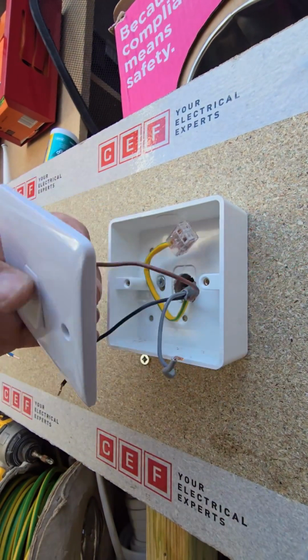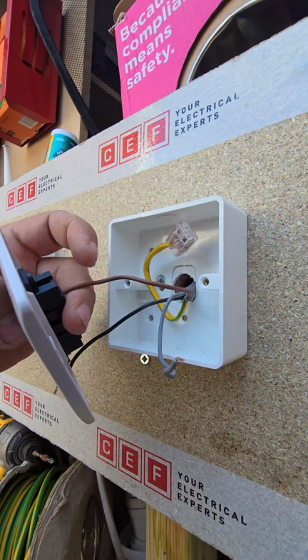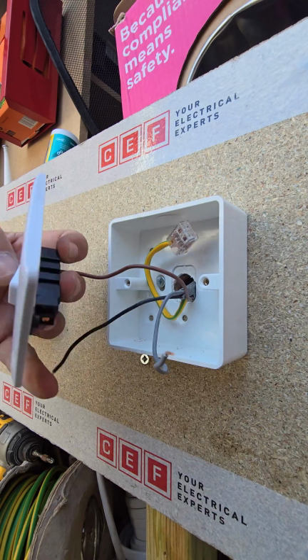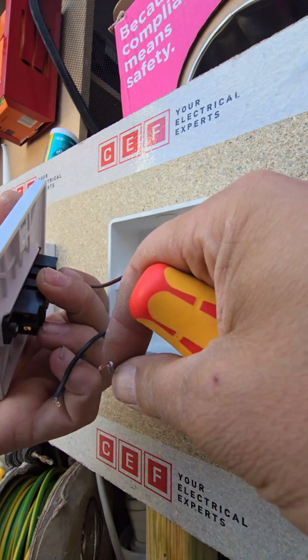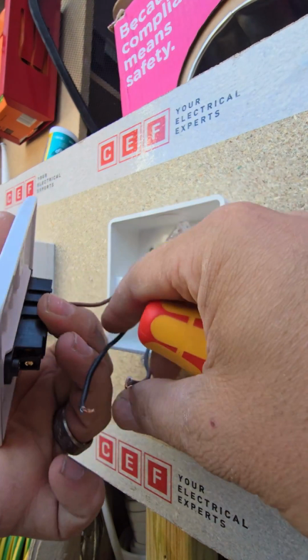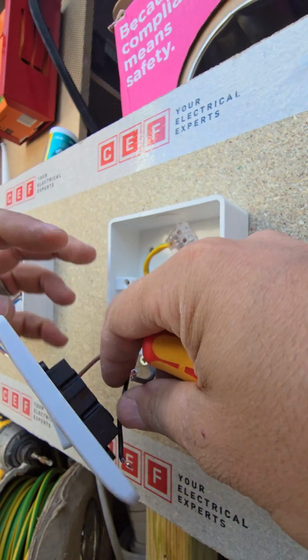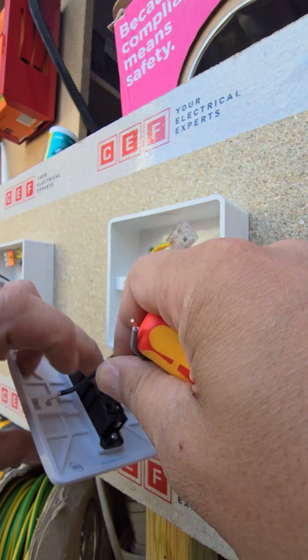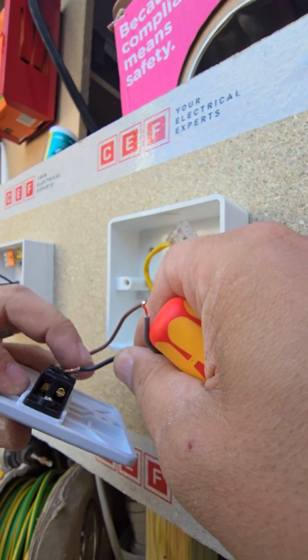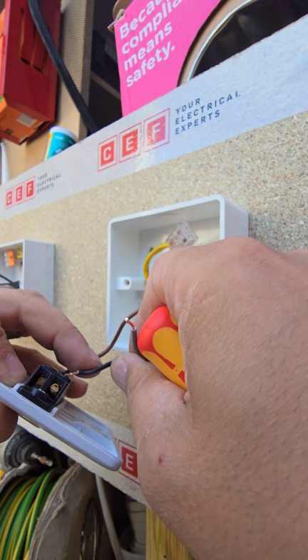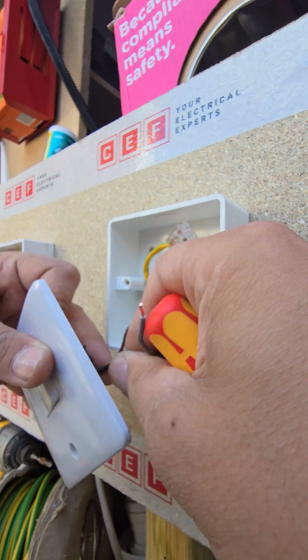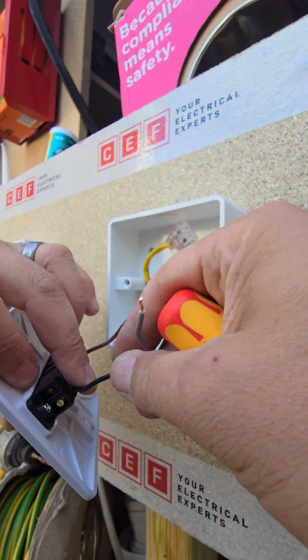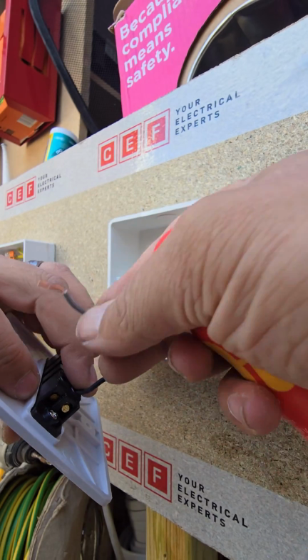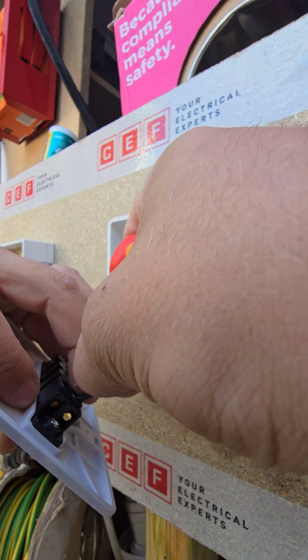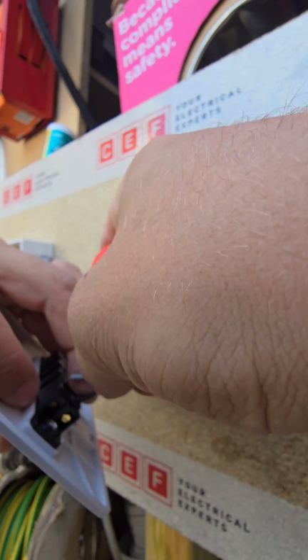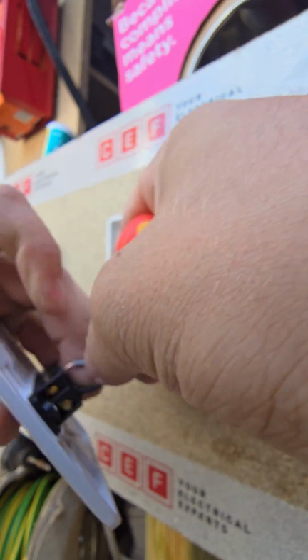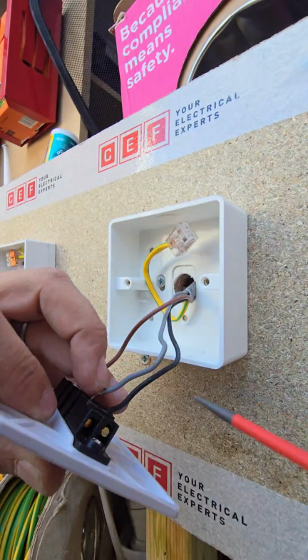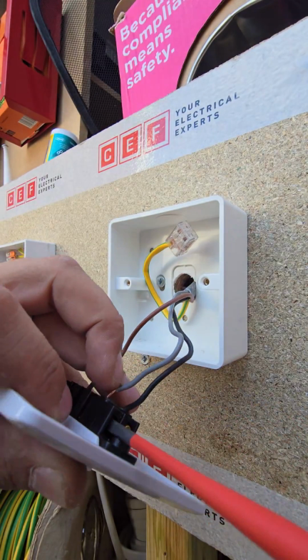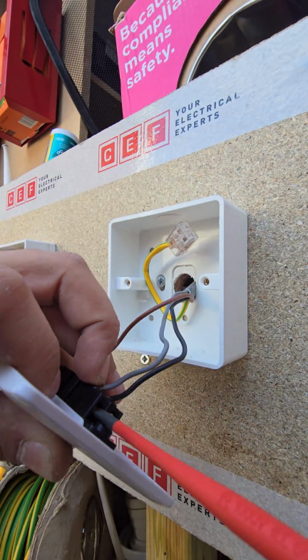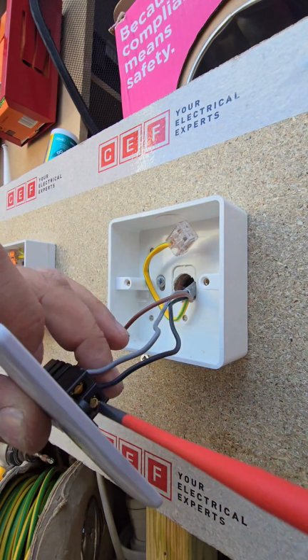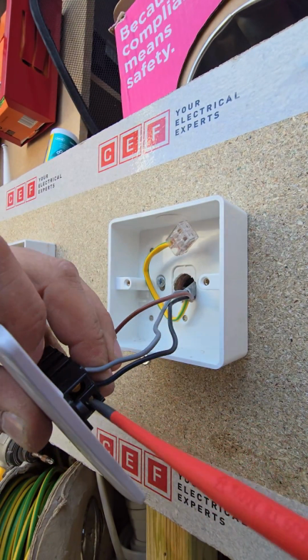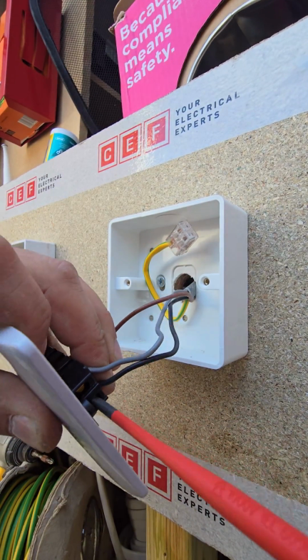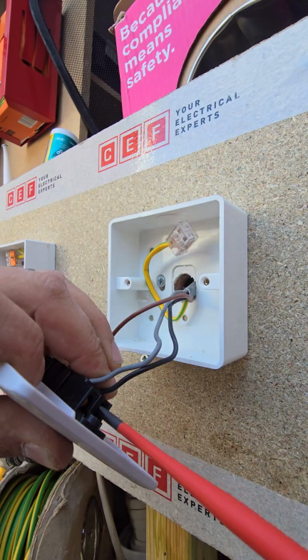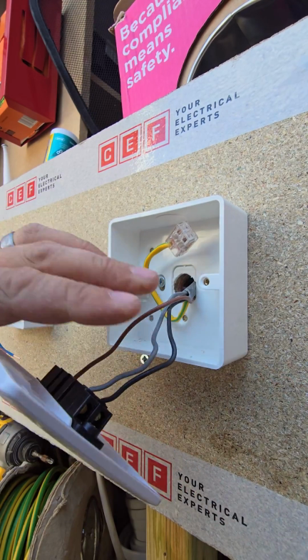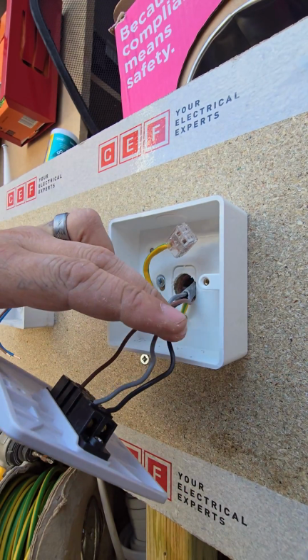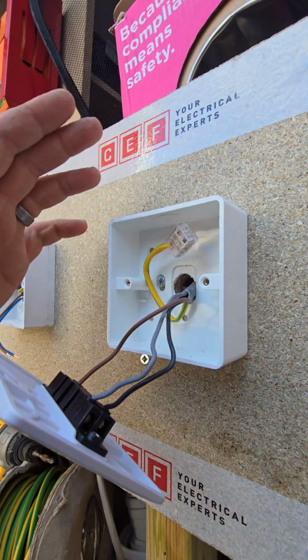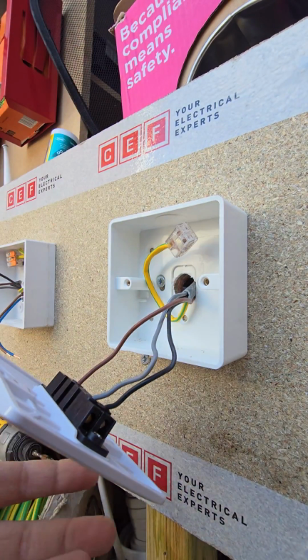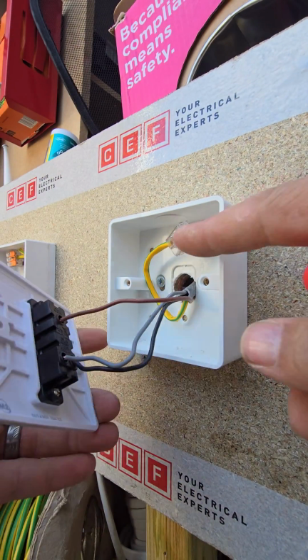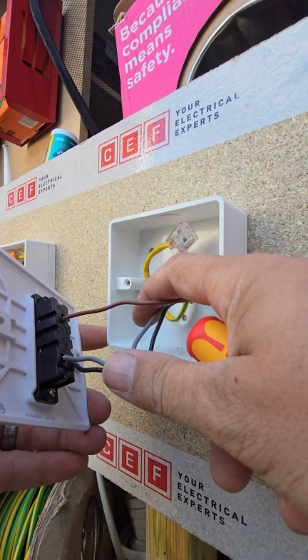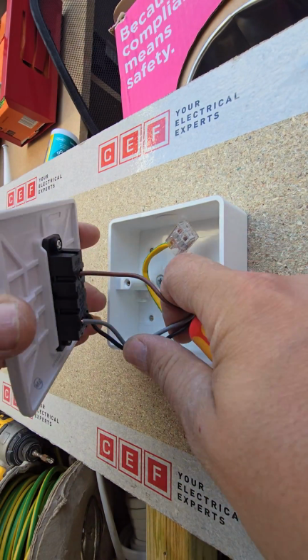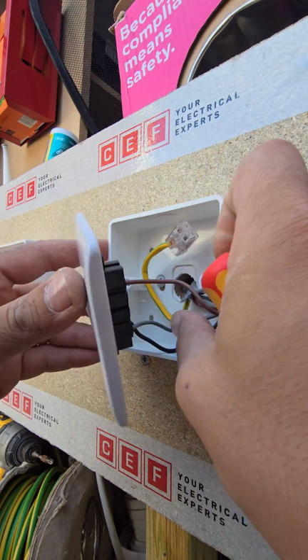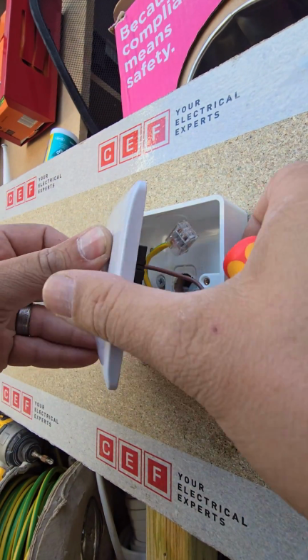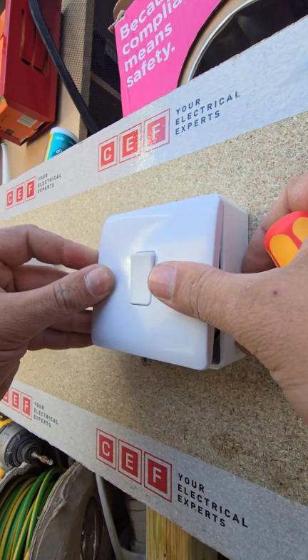So we're going to put the brown in common, and then our two strappers. You would sleeve these brown, but I'm not so you can see what's going where. I'm going to screw this back.